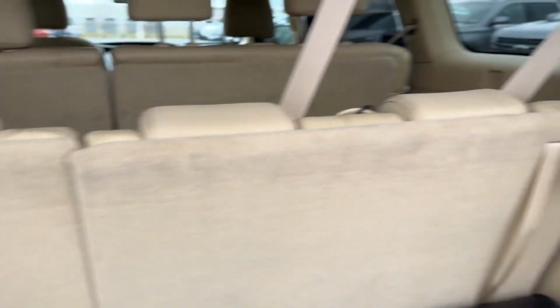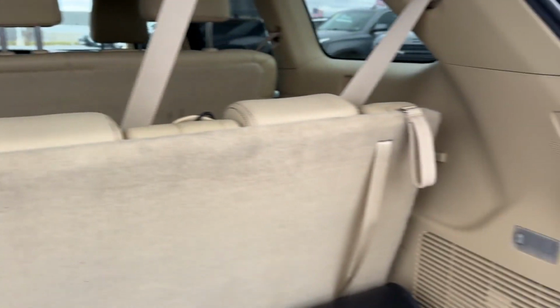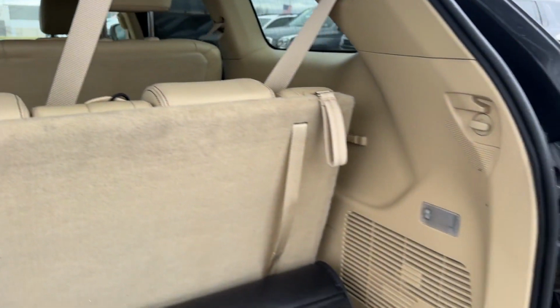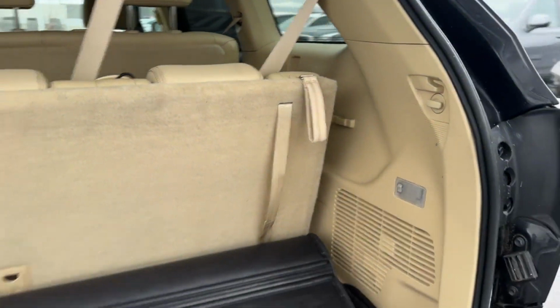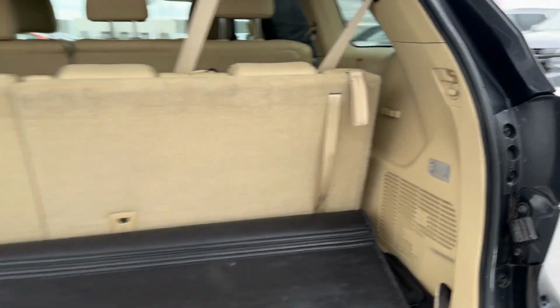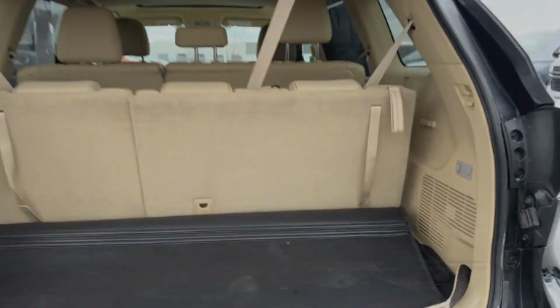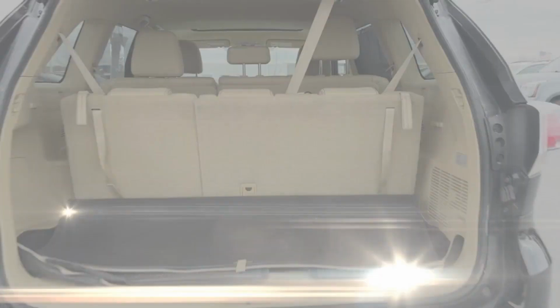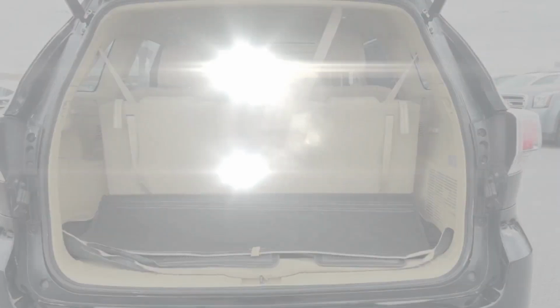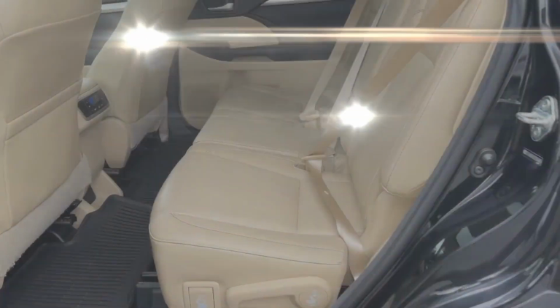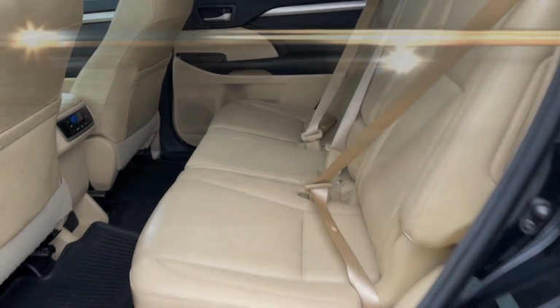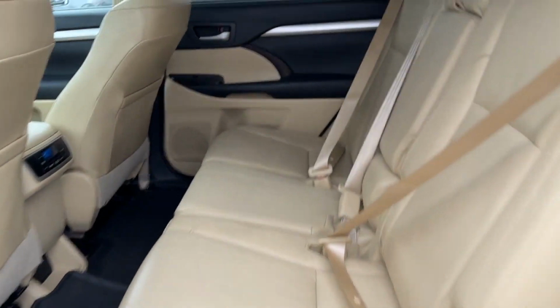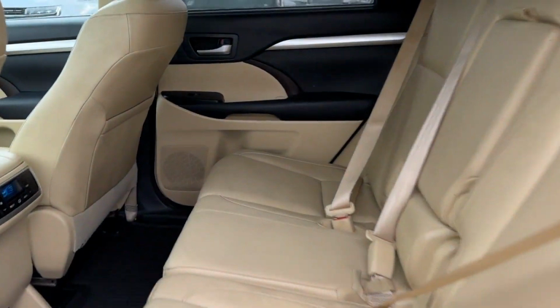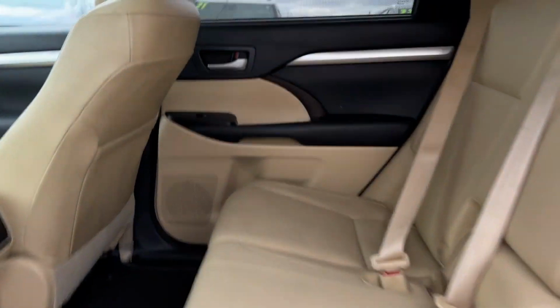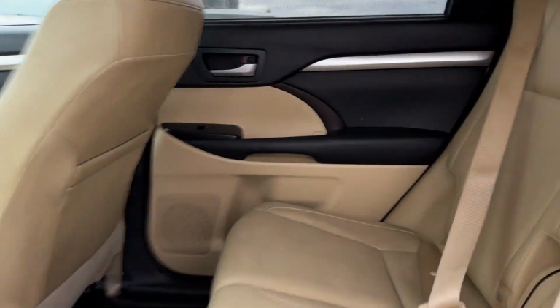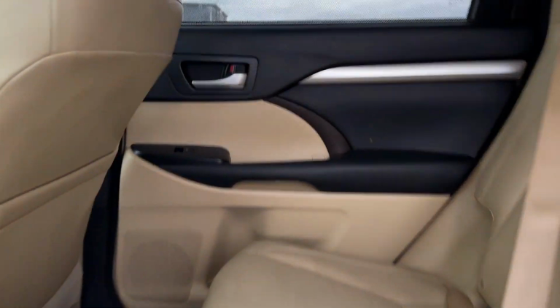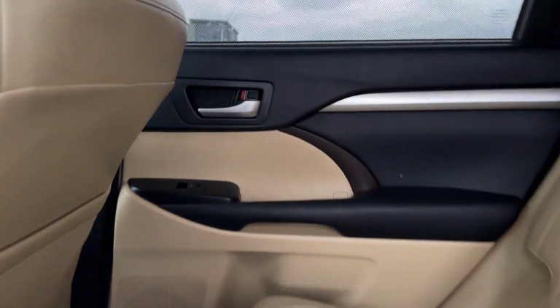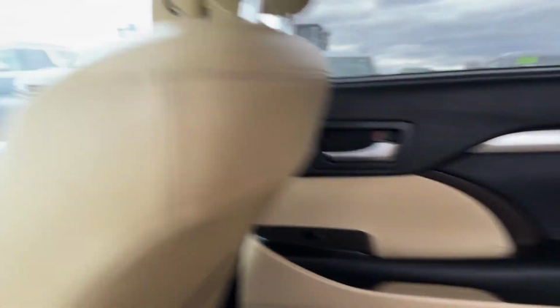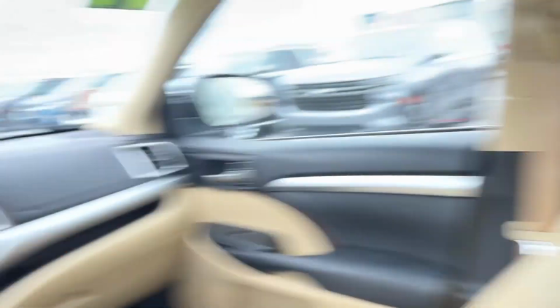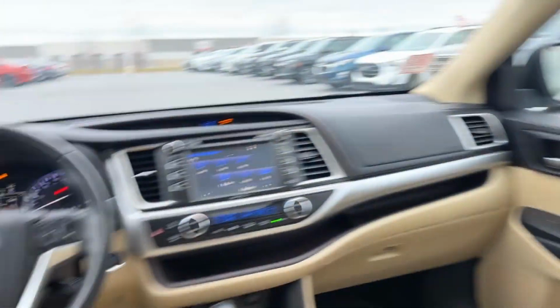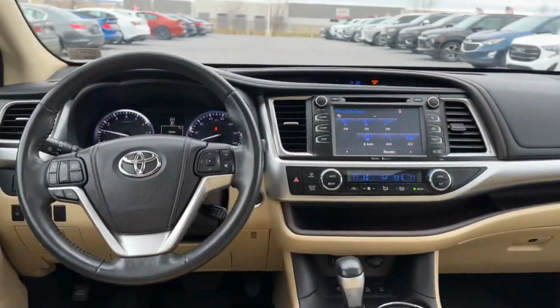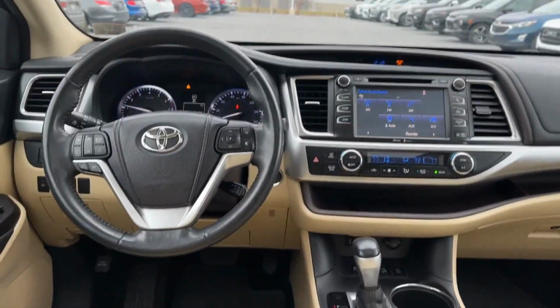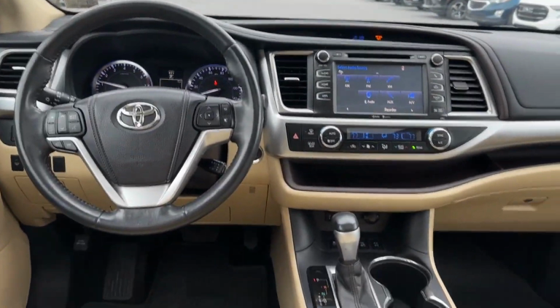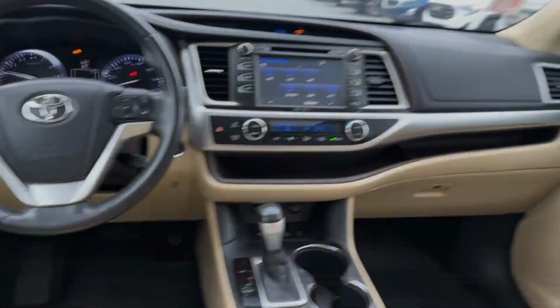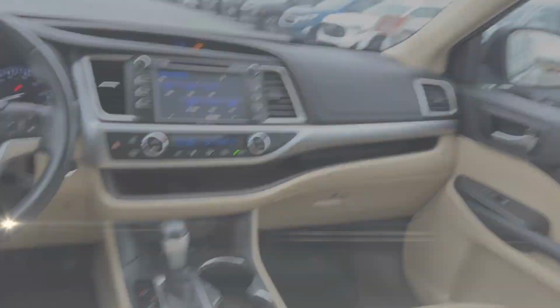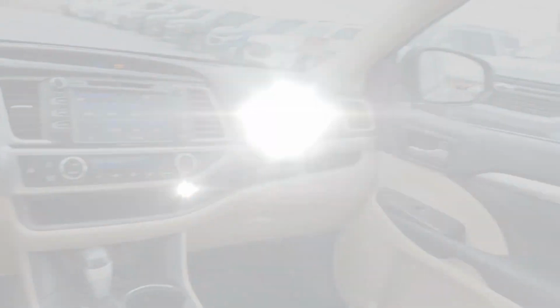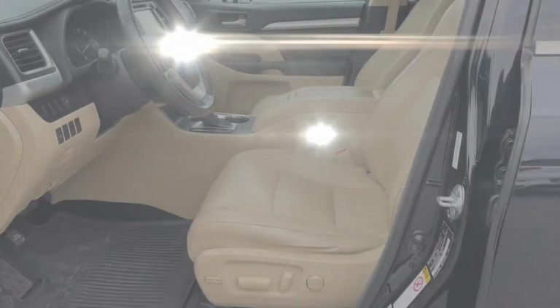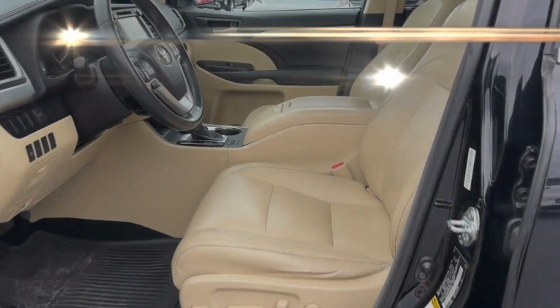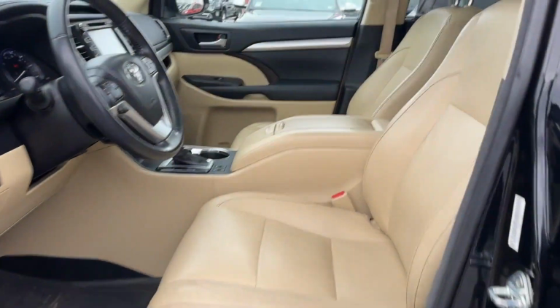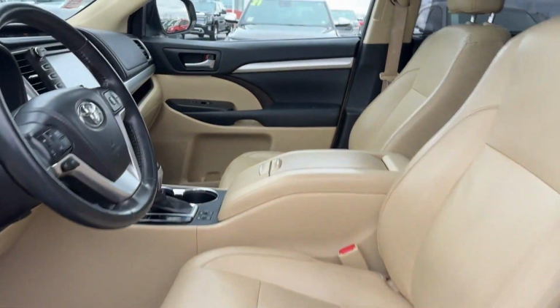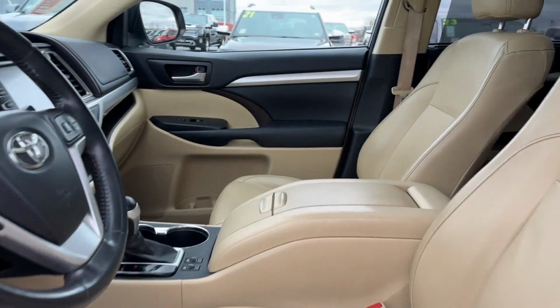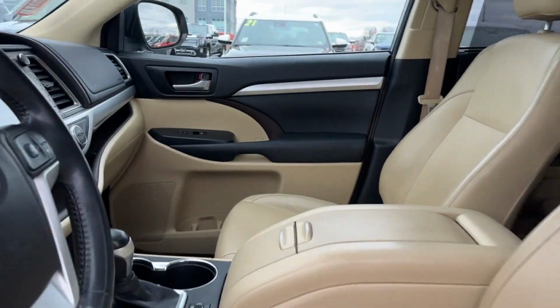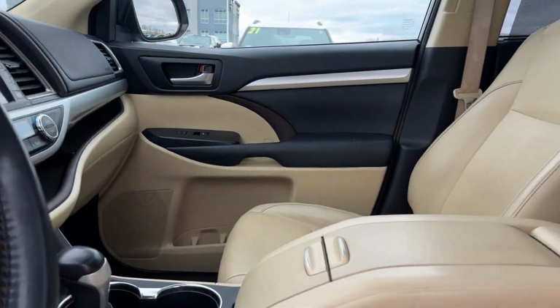Moonroof, backup camera, tinted windows, rear air conditioning, power driver's seat, pass-through rear seat, and Bluetooth.